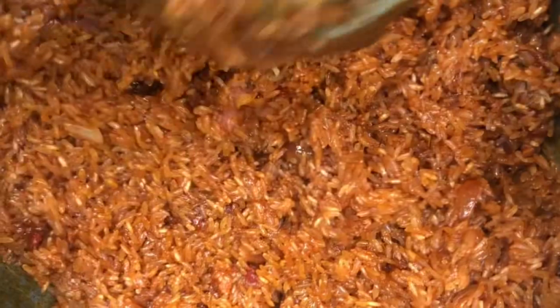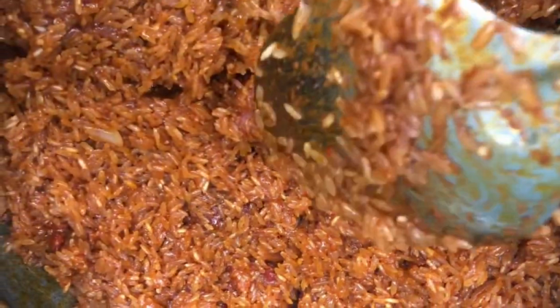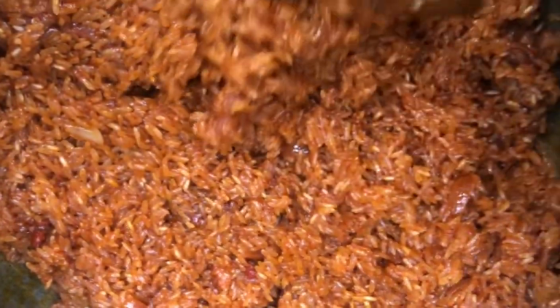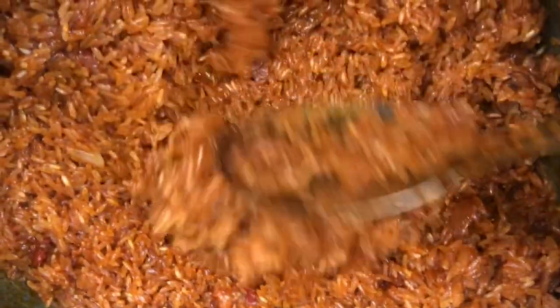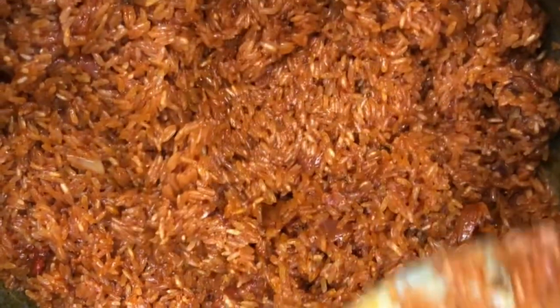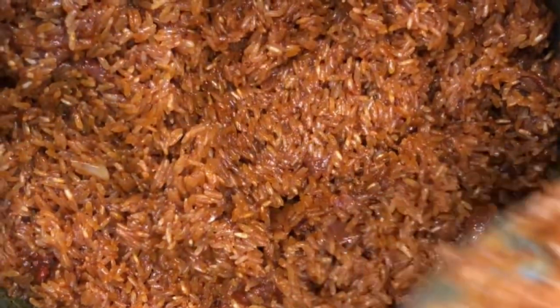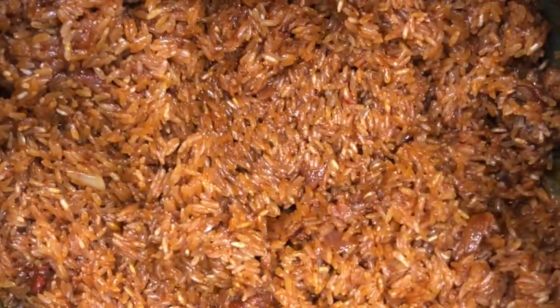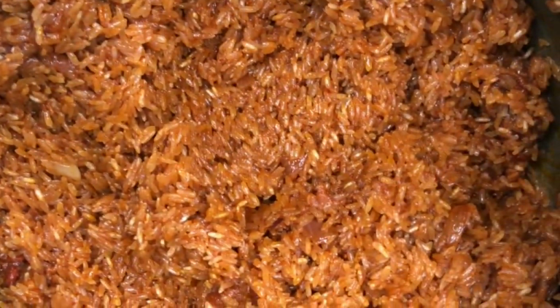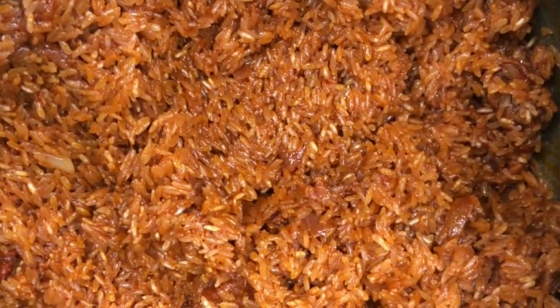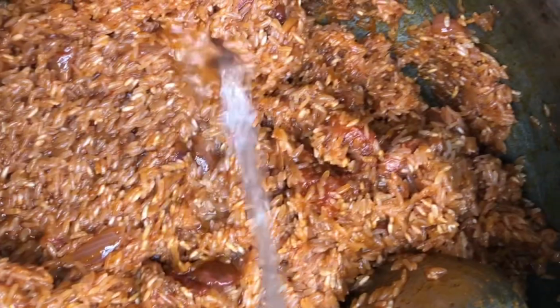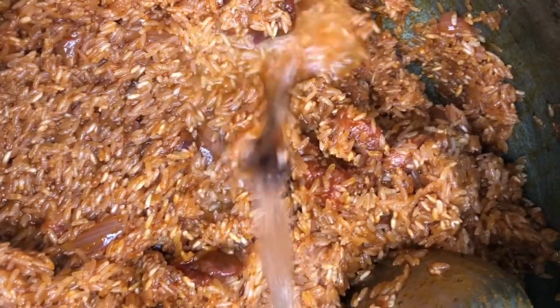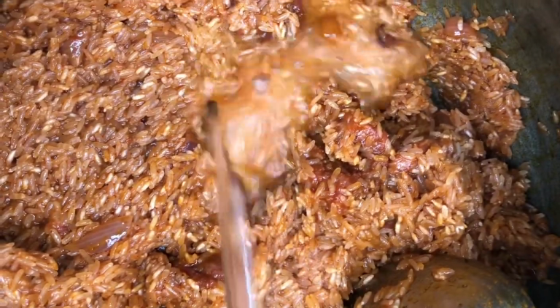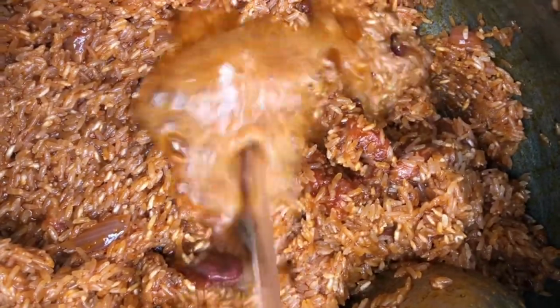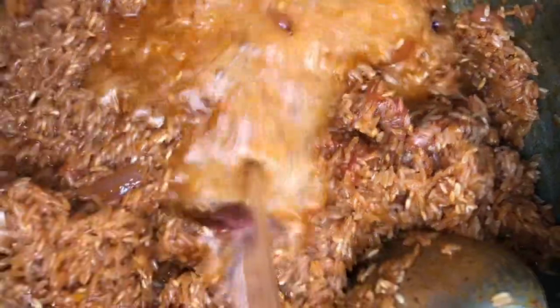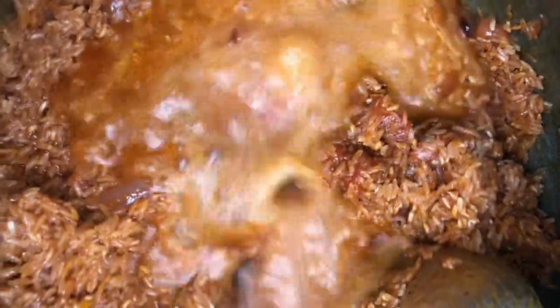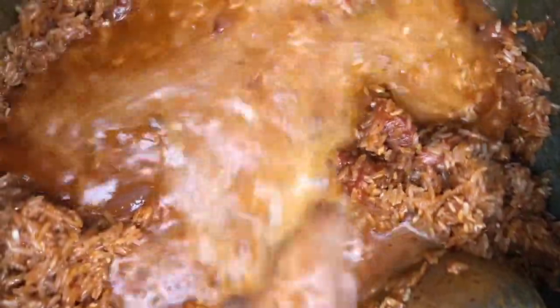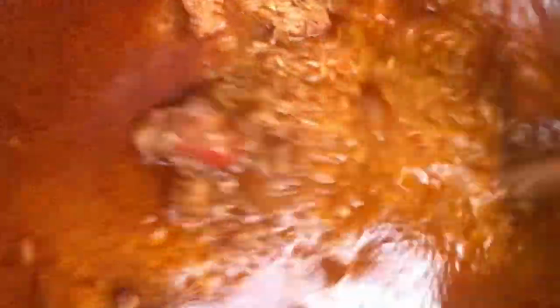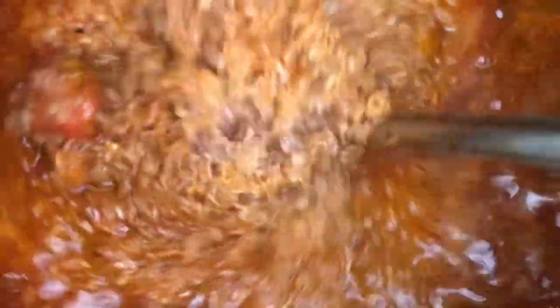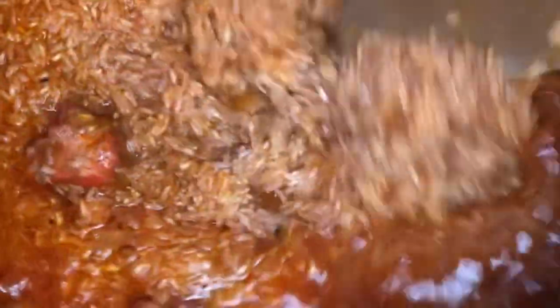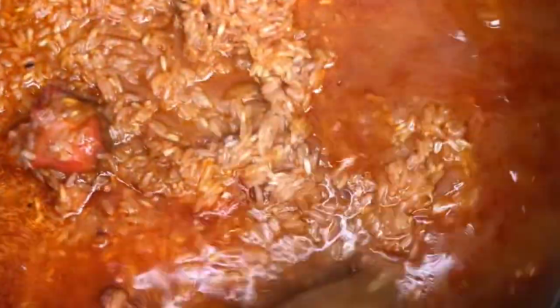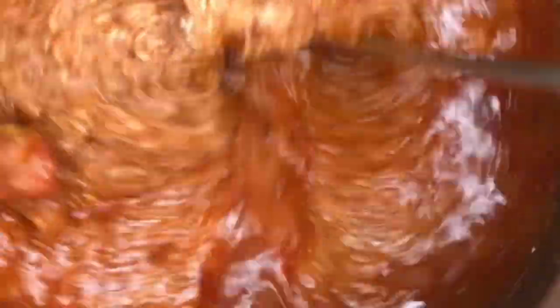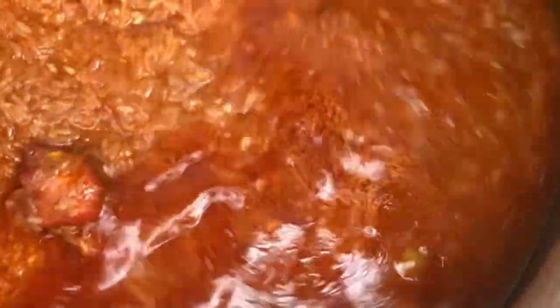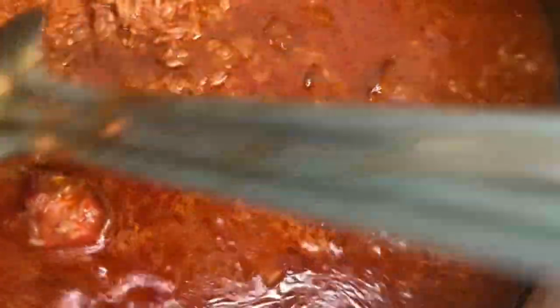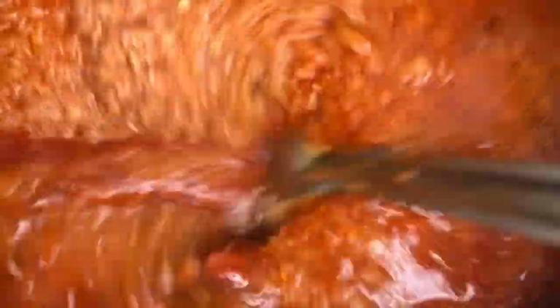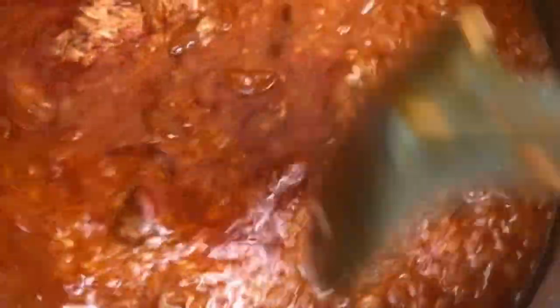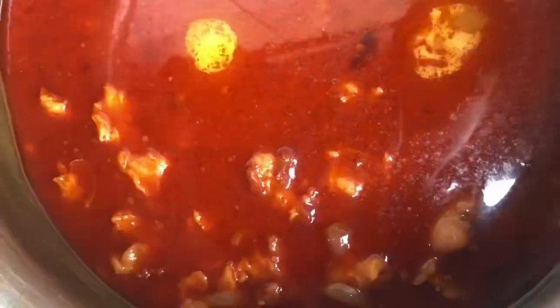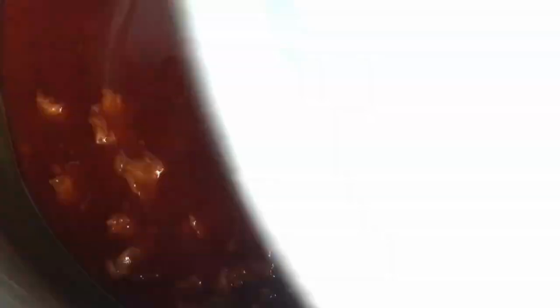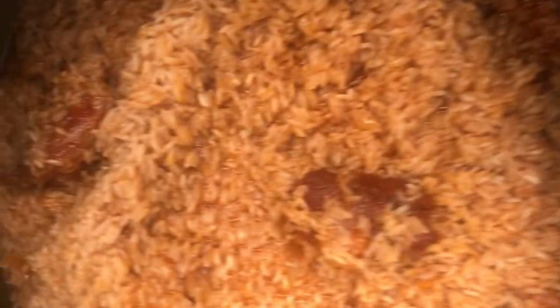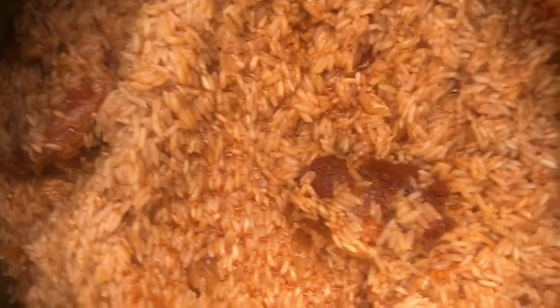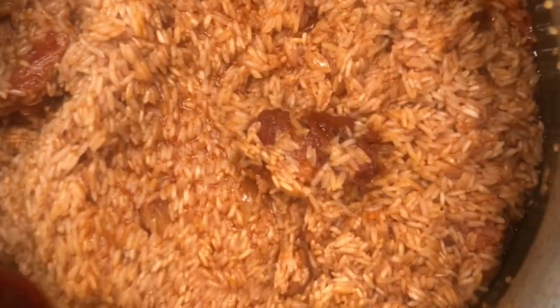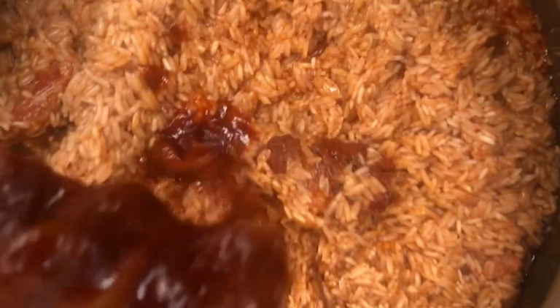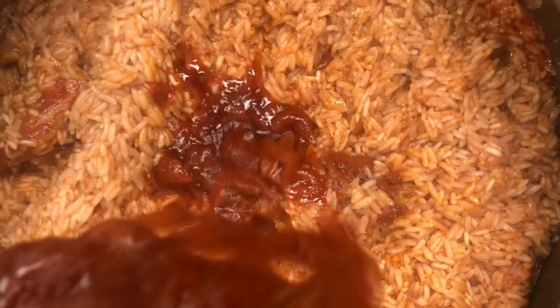See how attractive our jollof is looking — I can't wait for it to cook so that I can enjoy myself! Add a little salt to taste and cover it for 10 minutes.